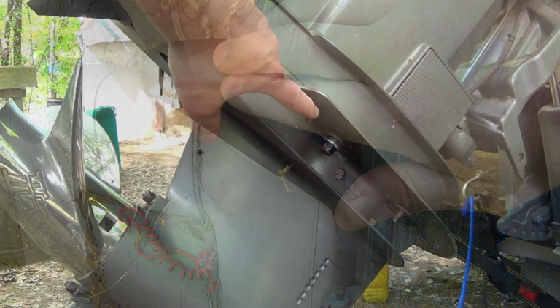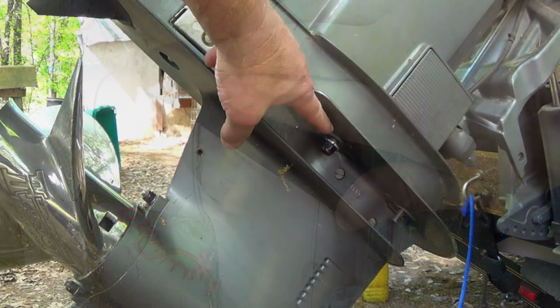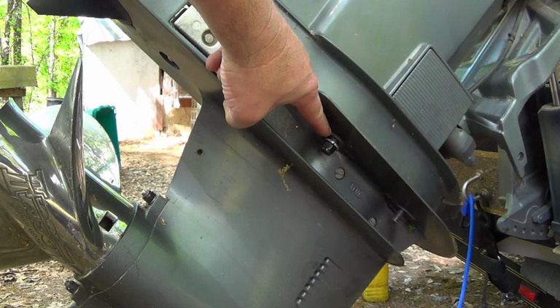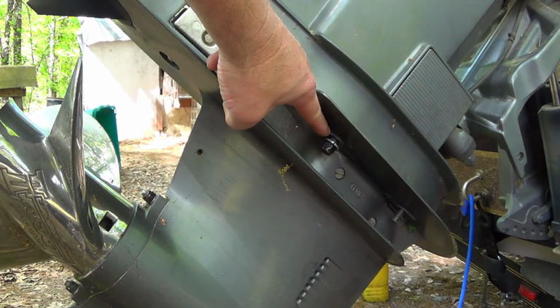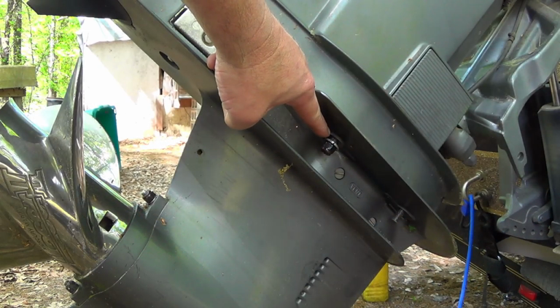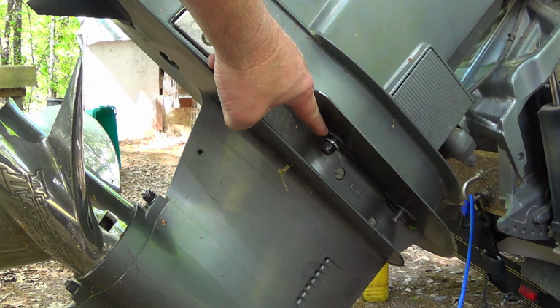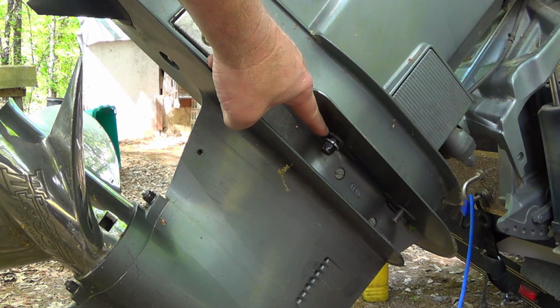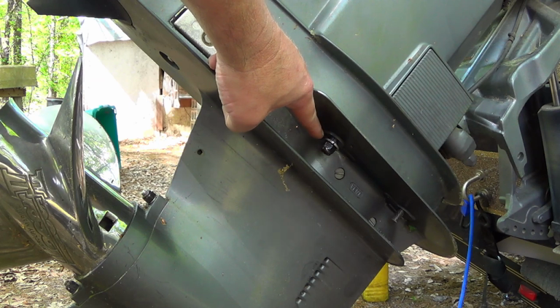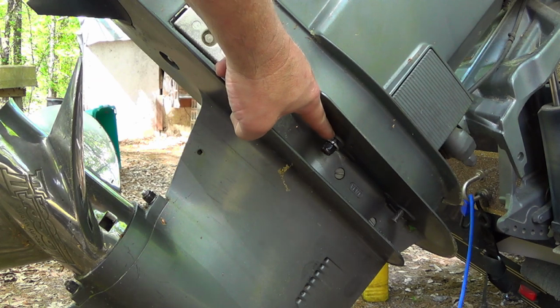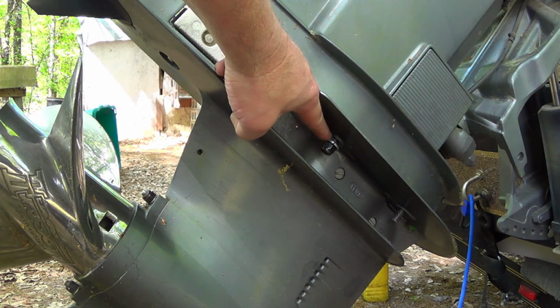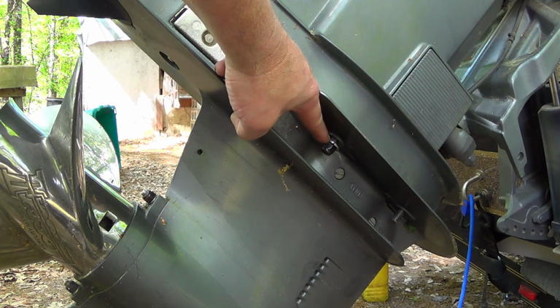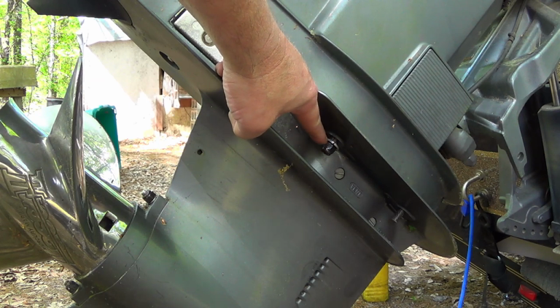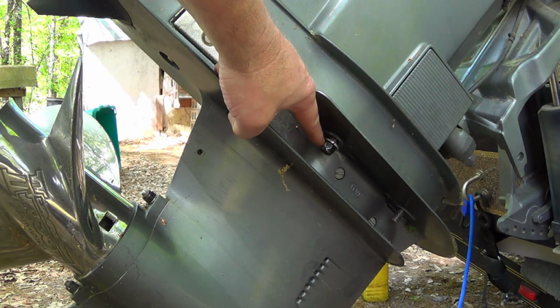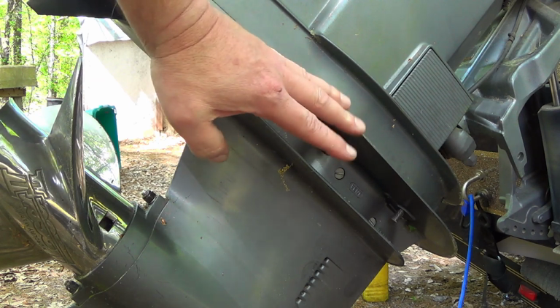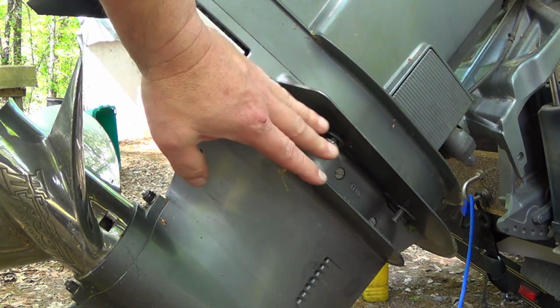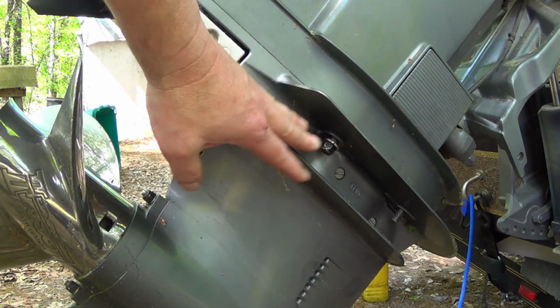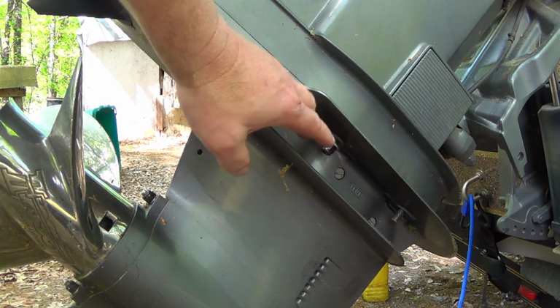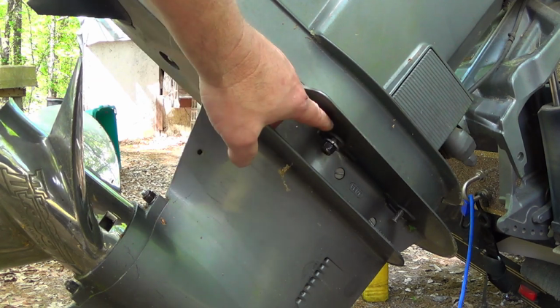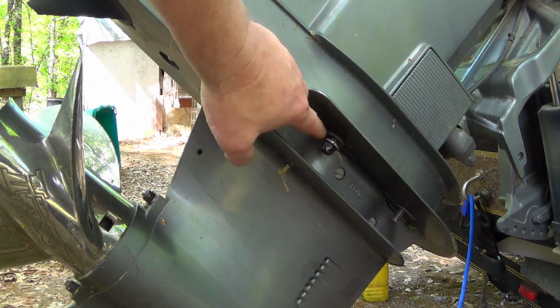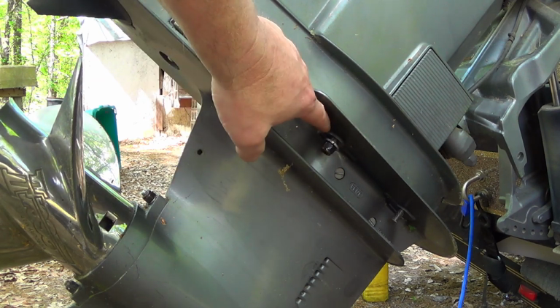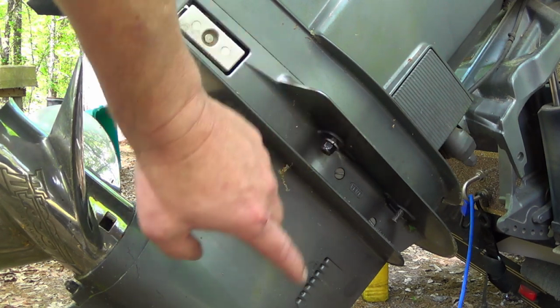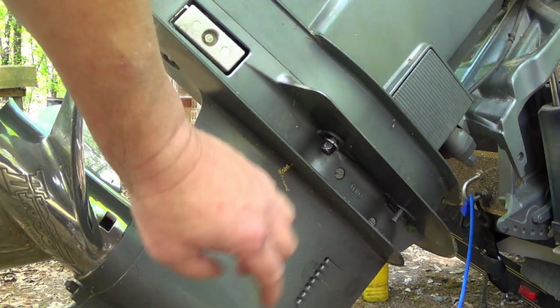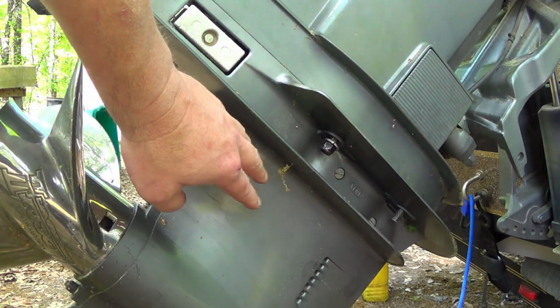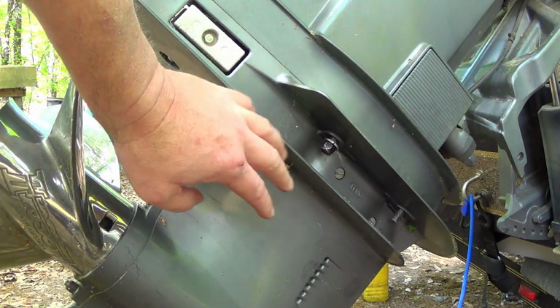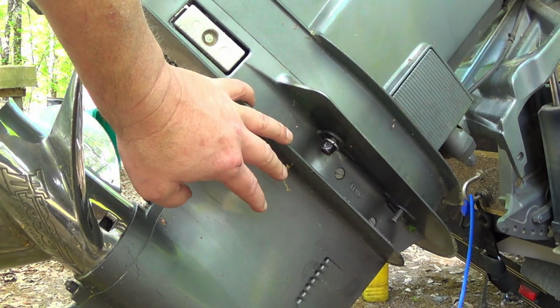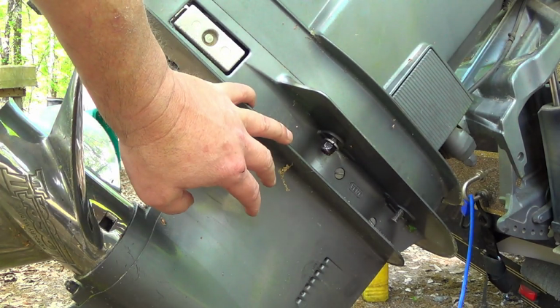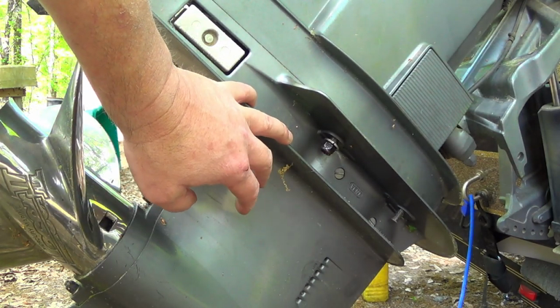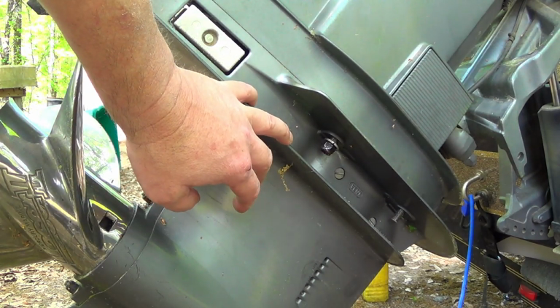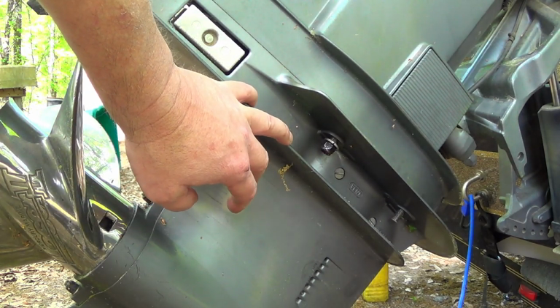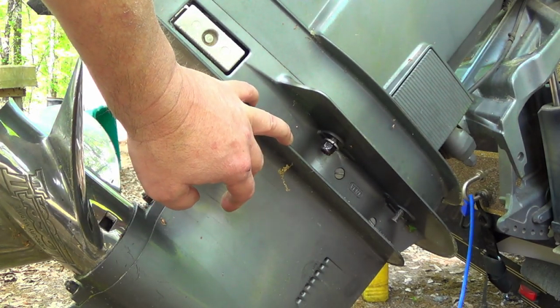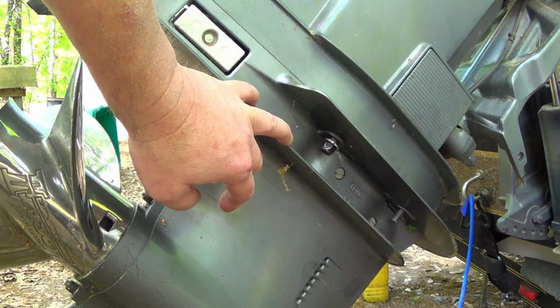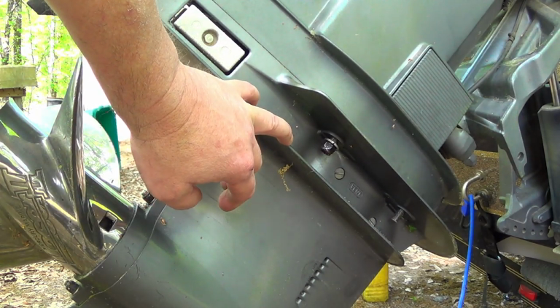Leave at least one nut a couple of turns on the stud so that when you knock your lower unit loose, it won't fall off on the ground or land on your foot. That would hurt.